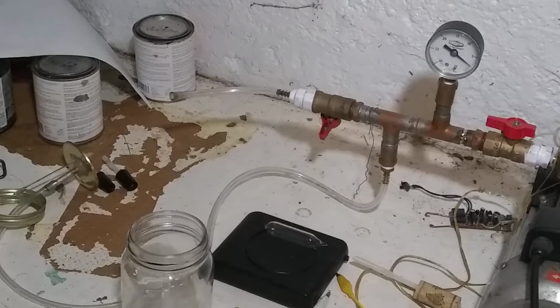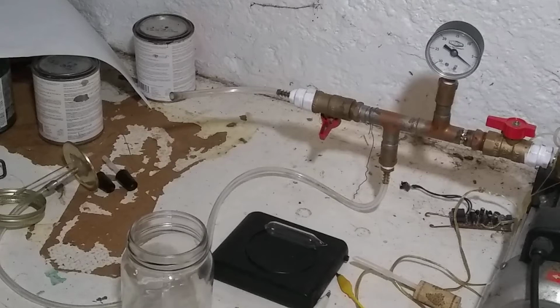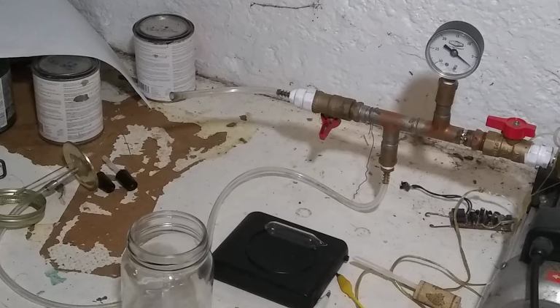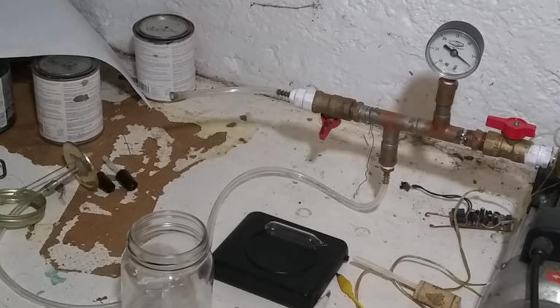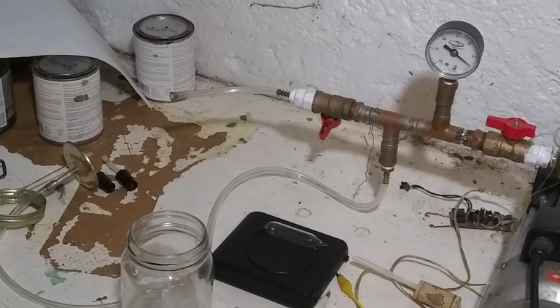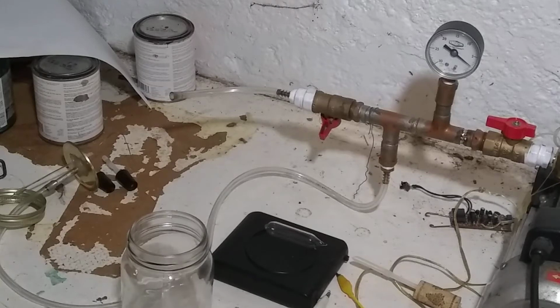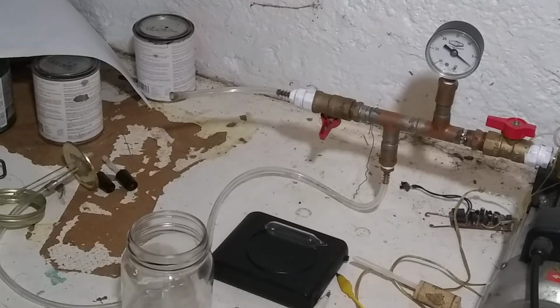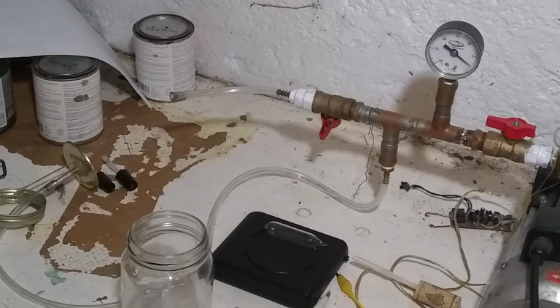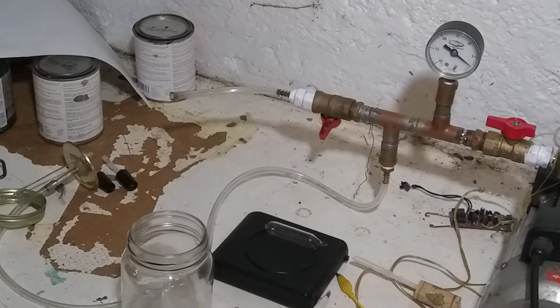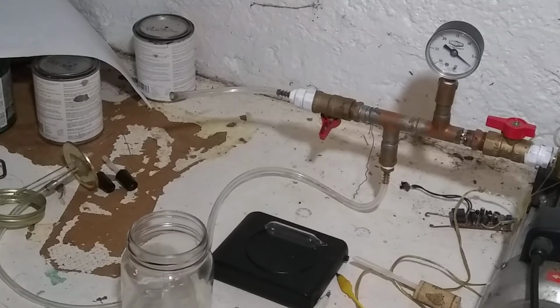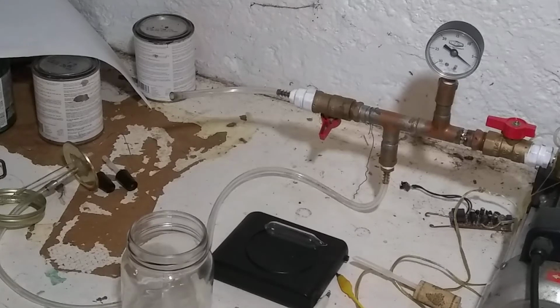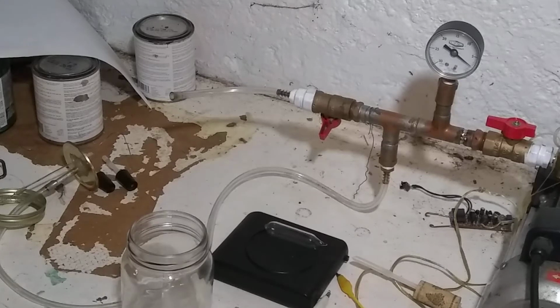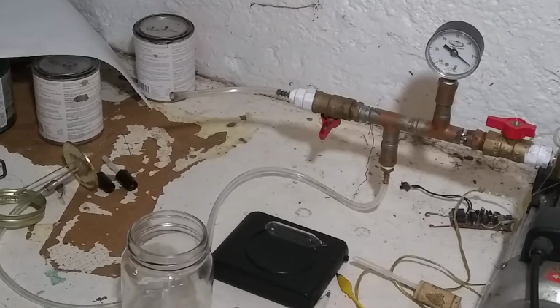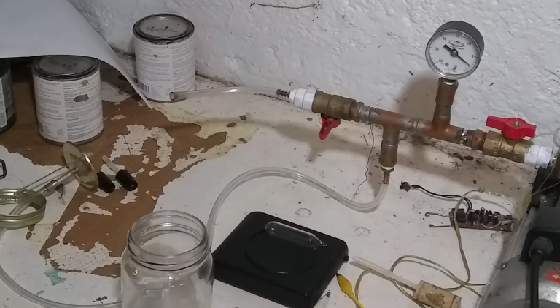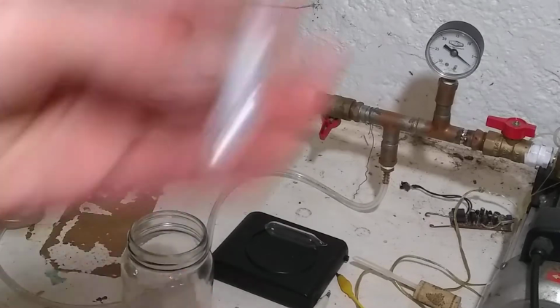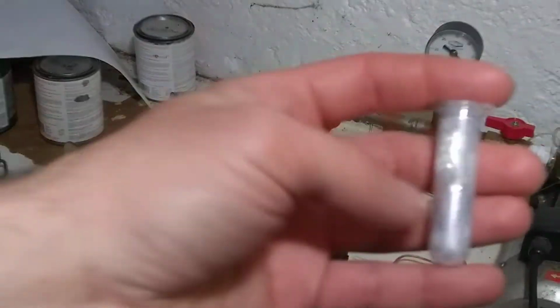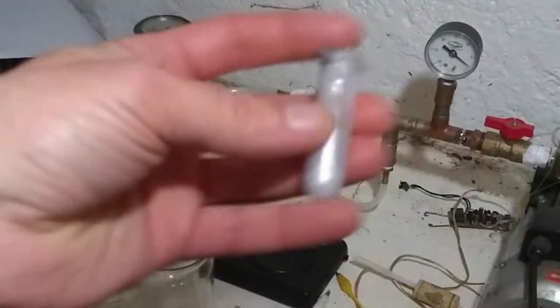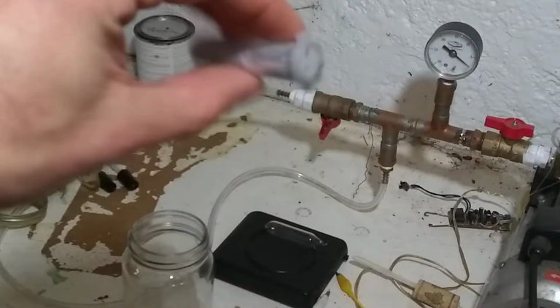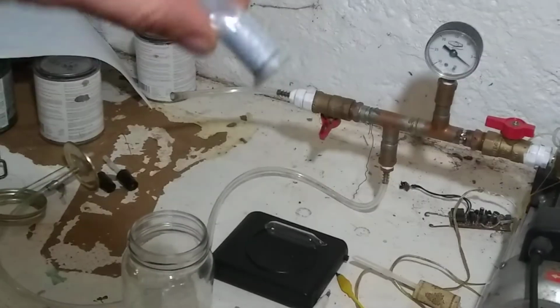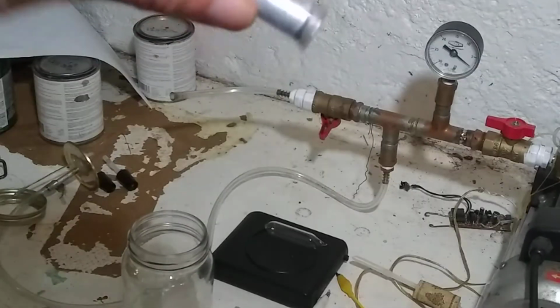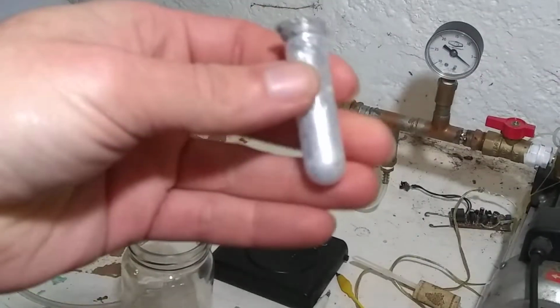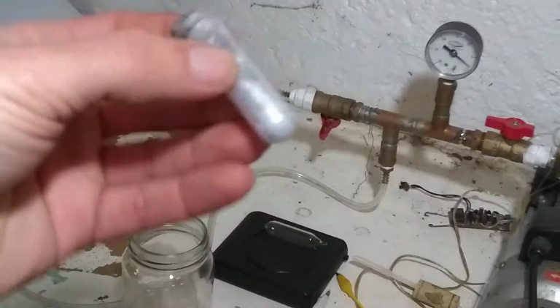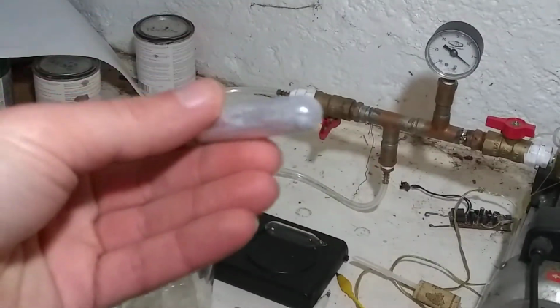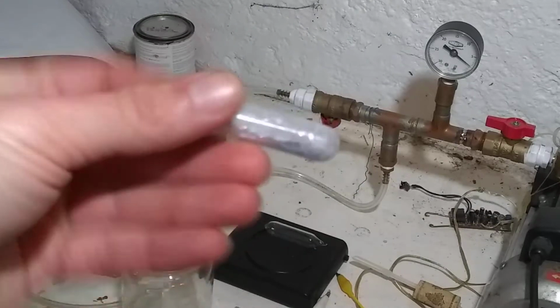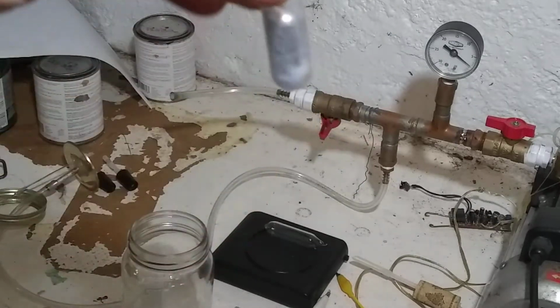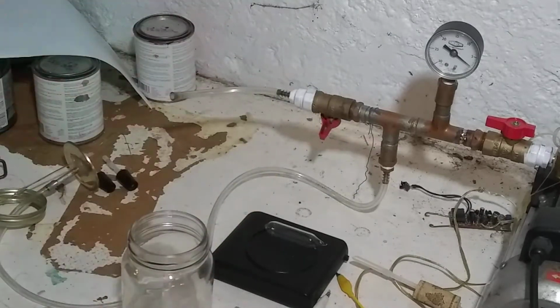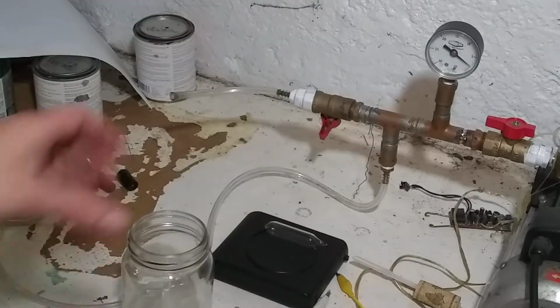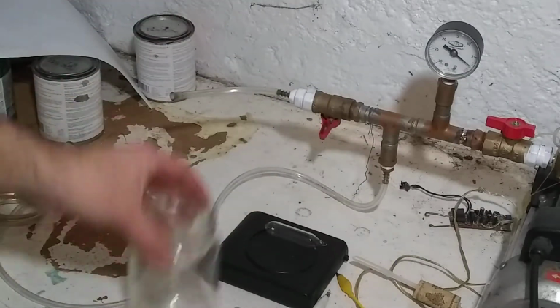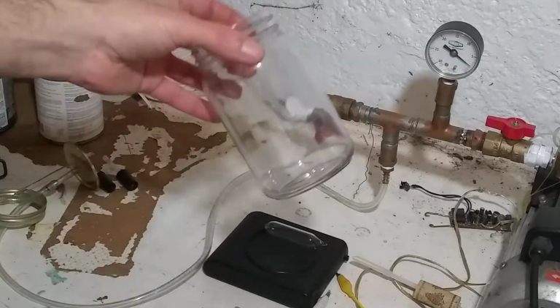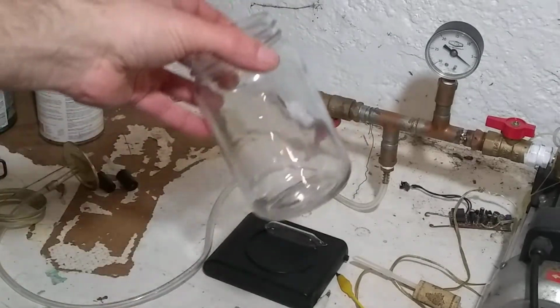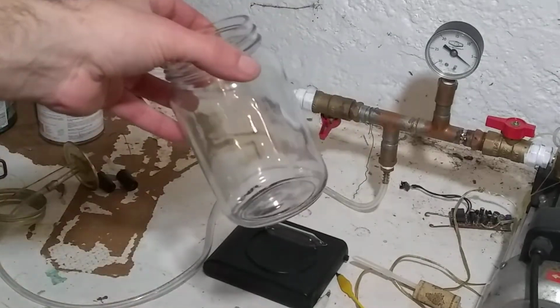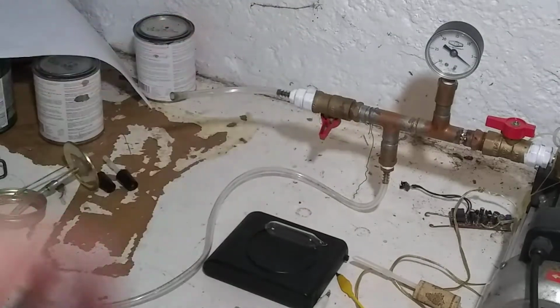Just a quick experiment responding to a comment that I saw on Reddit. Here's a vial of liquid gallium metal. Here's a glass jar that I can evacuate.